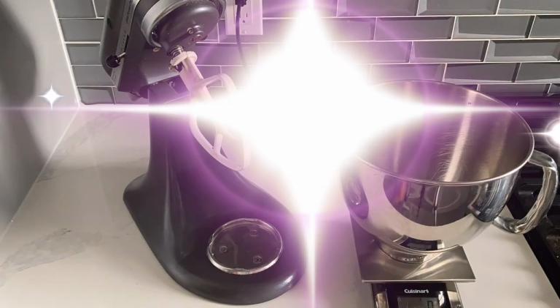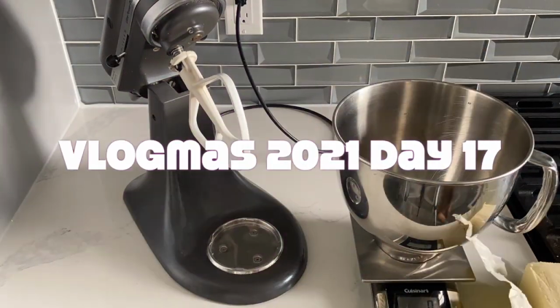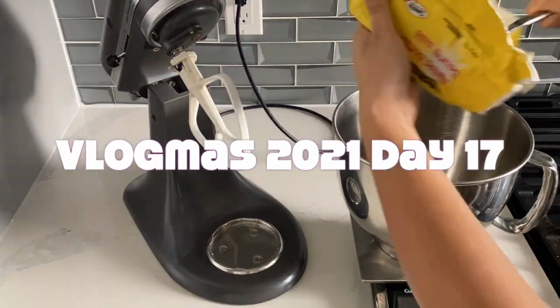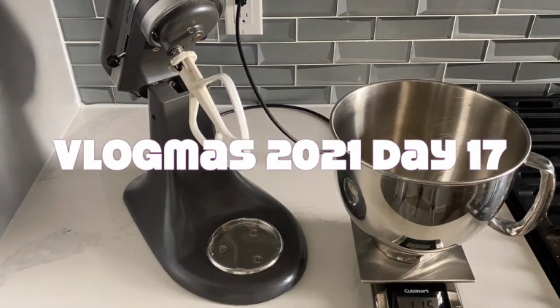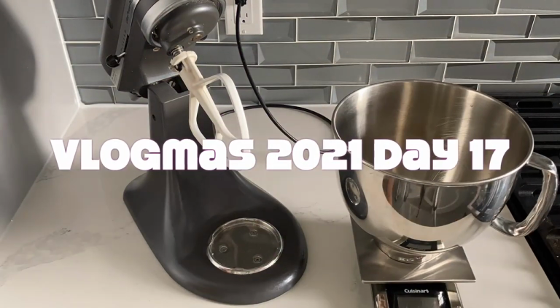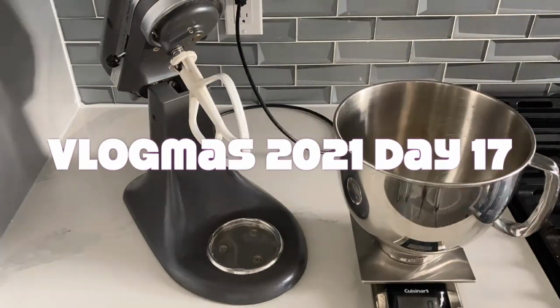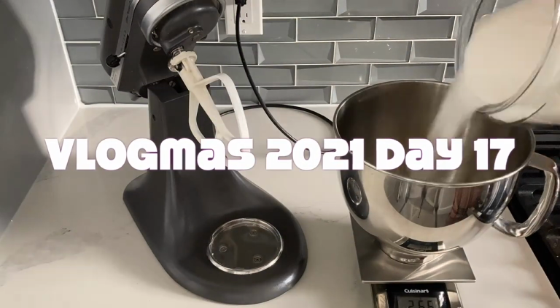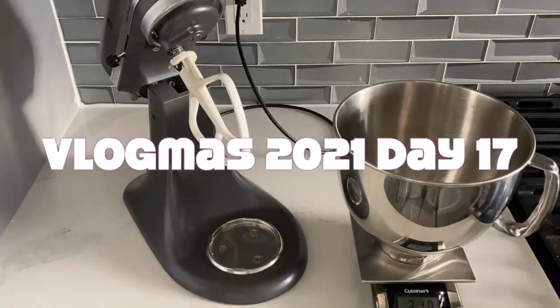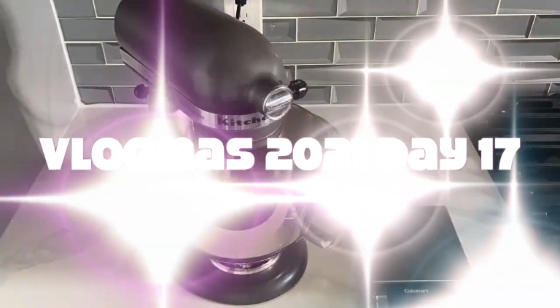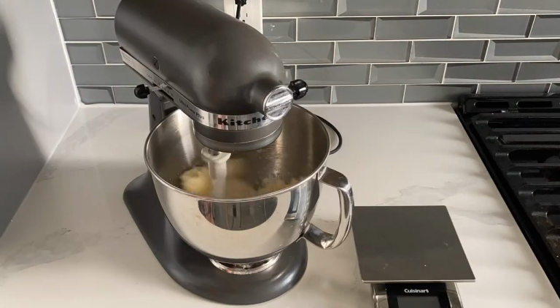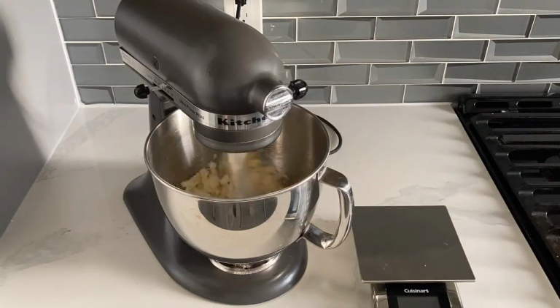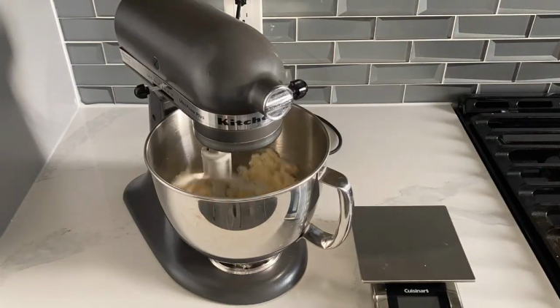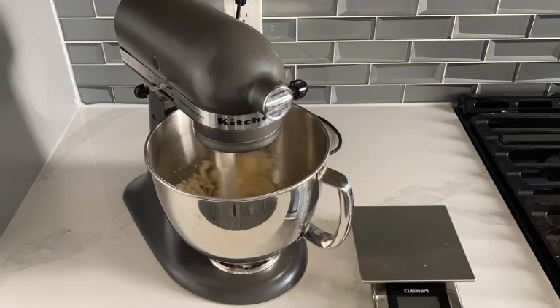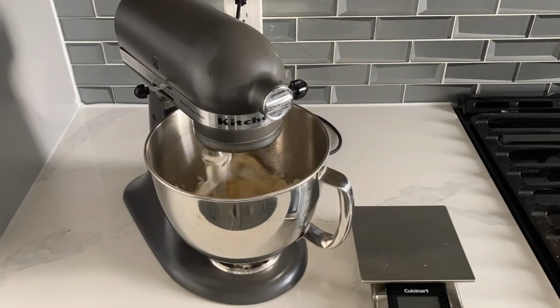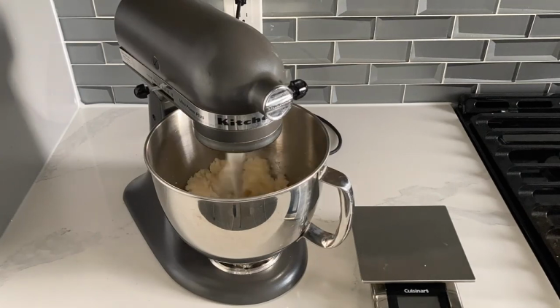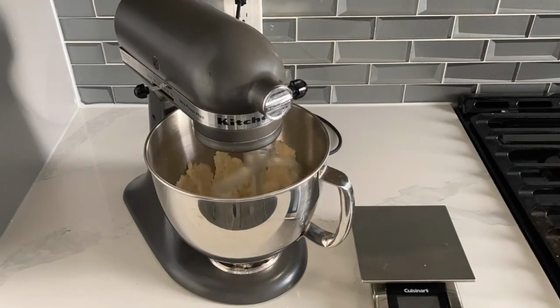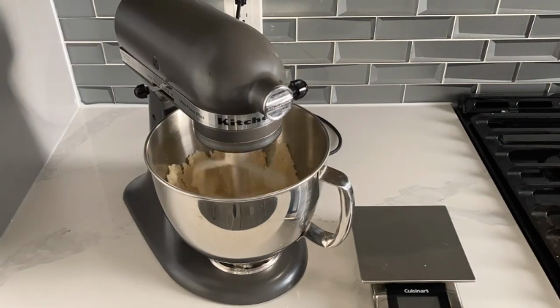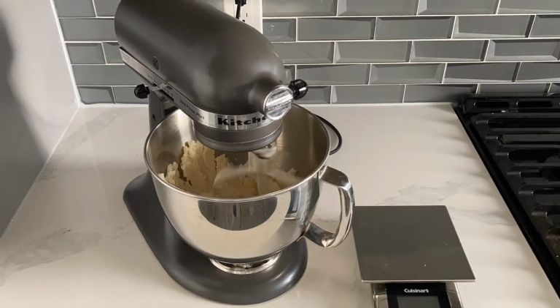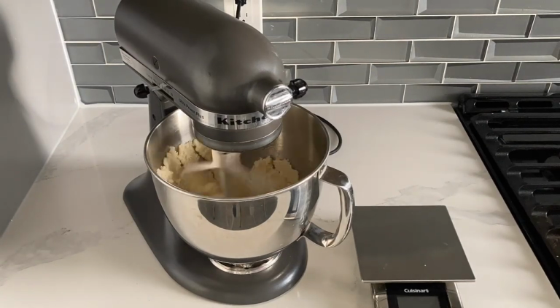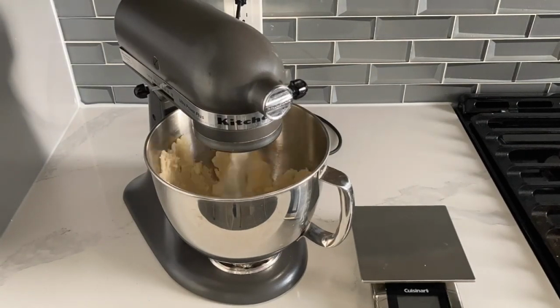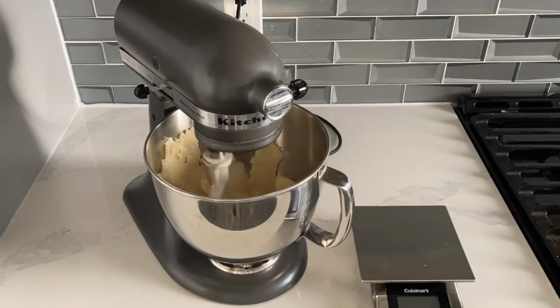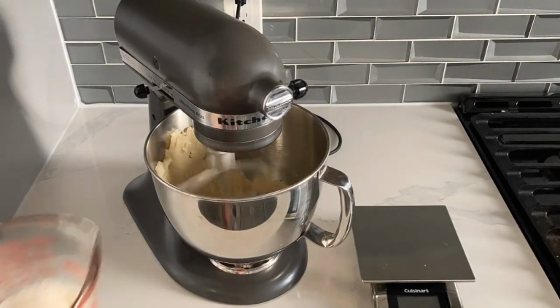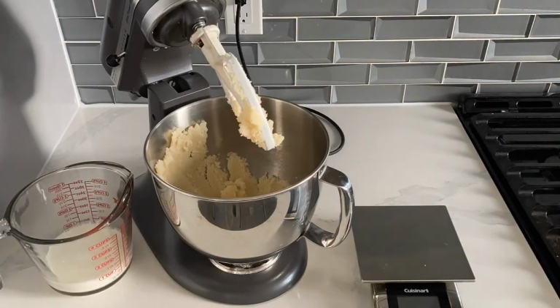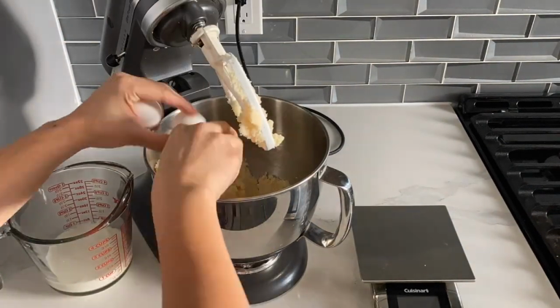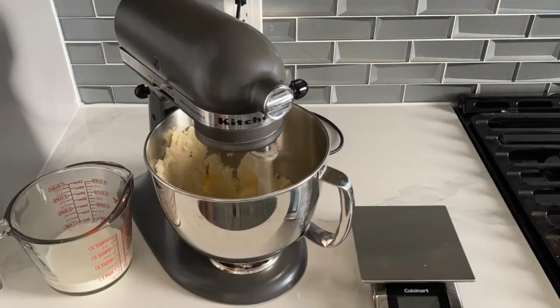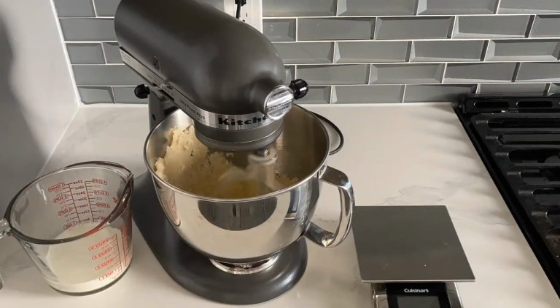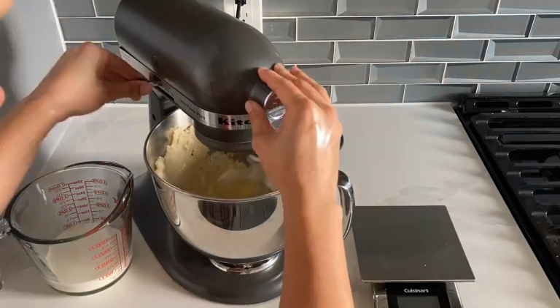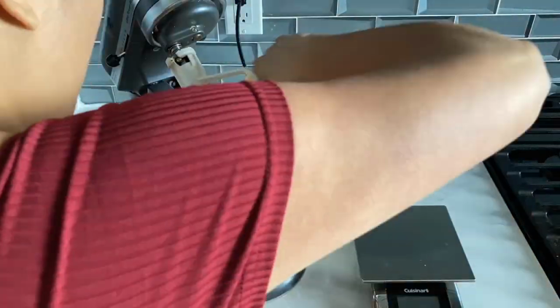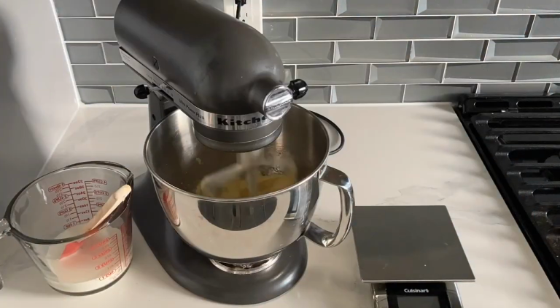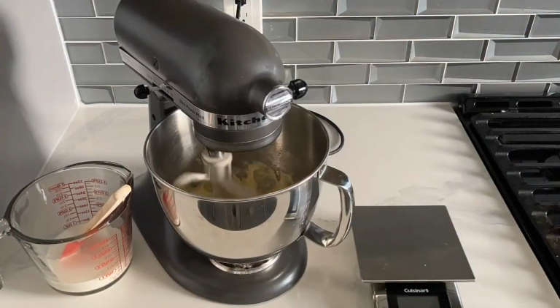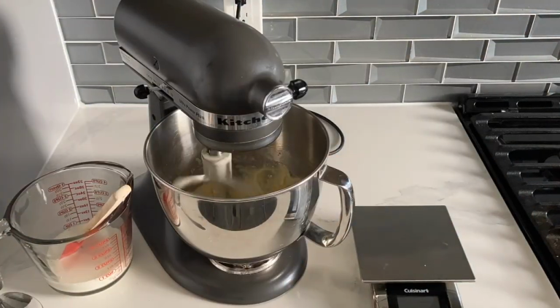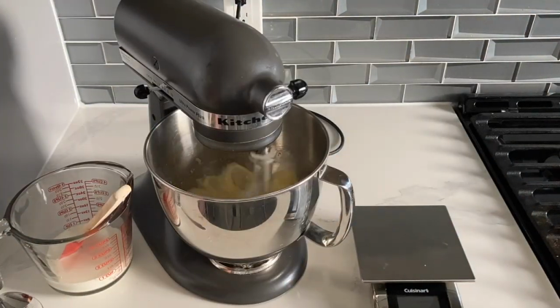Hi, it's Ashley from Sweet Dreams Bake Shop and welcome back to my channel where I make a lot of cake and cookie decorating tutorials as well as give a lot of baking business tips. Now I know this is a very short video today but I'm going to pack it full of information all about cake jars.